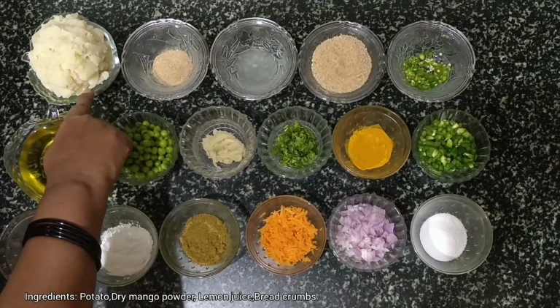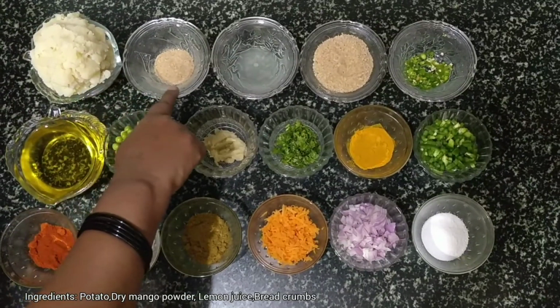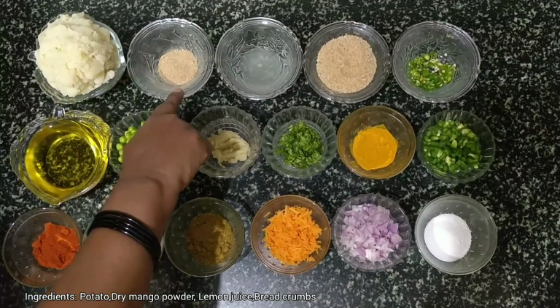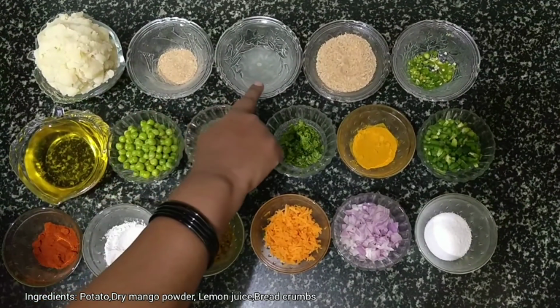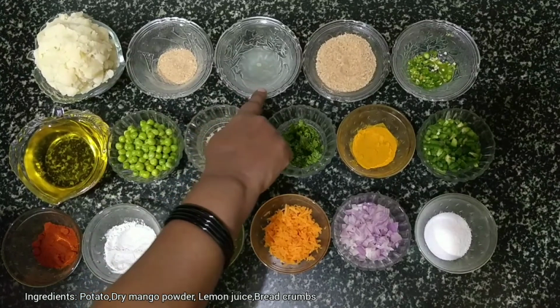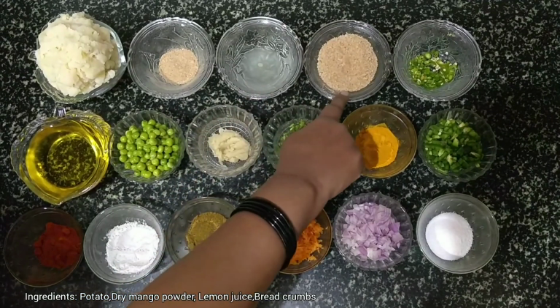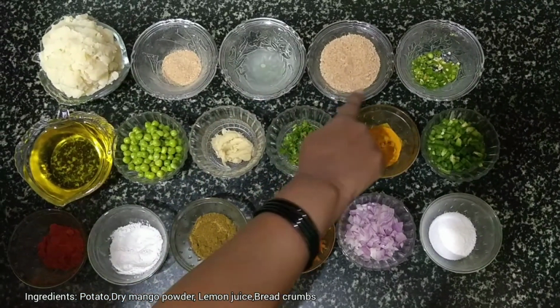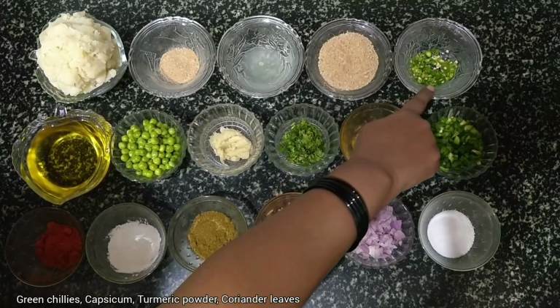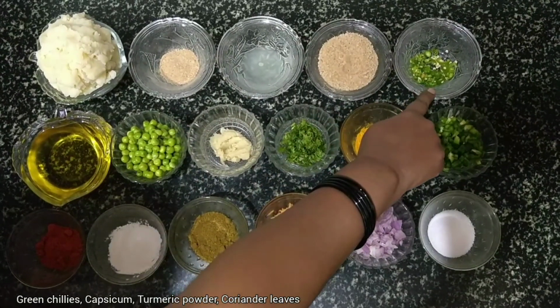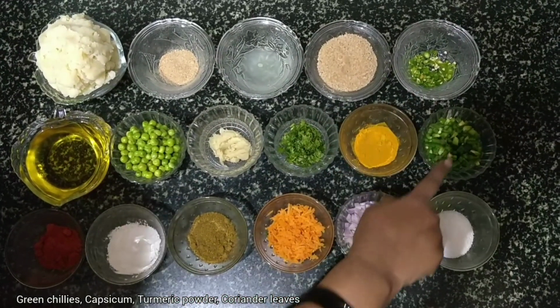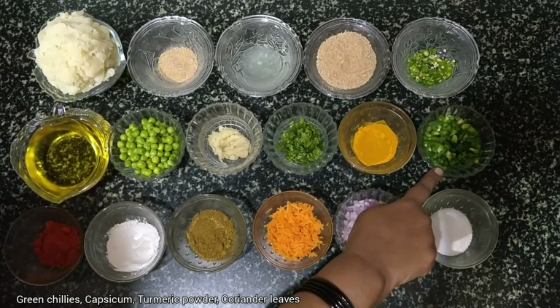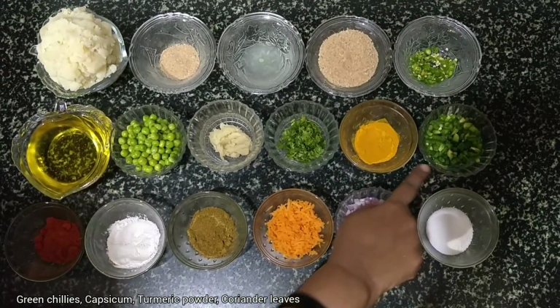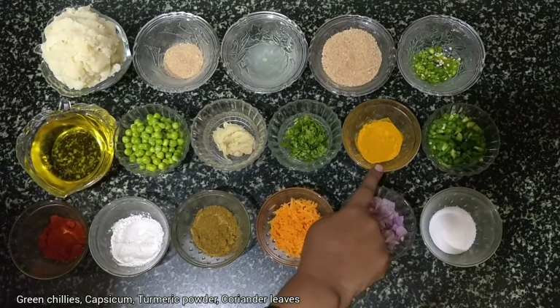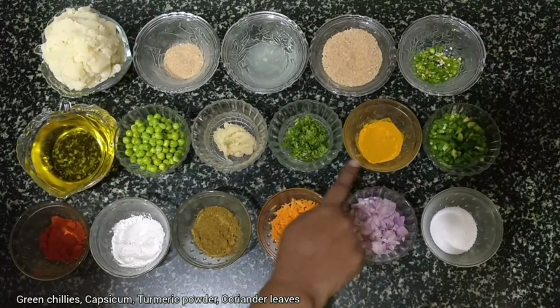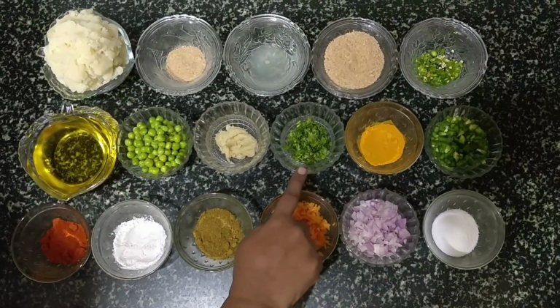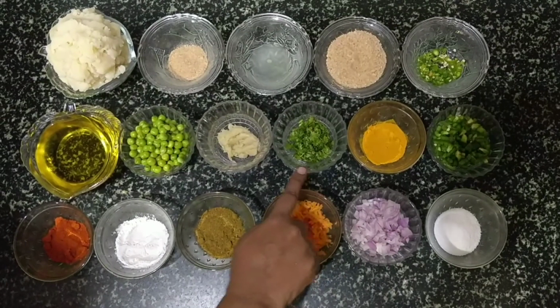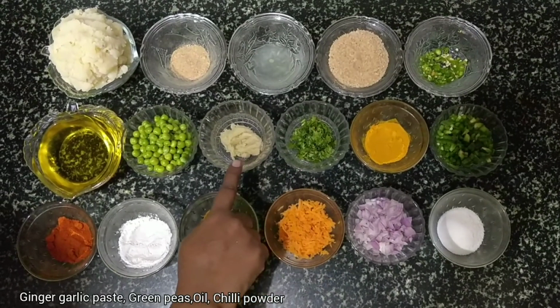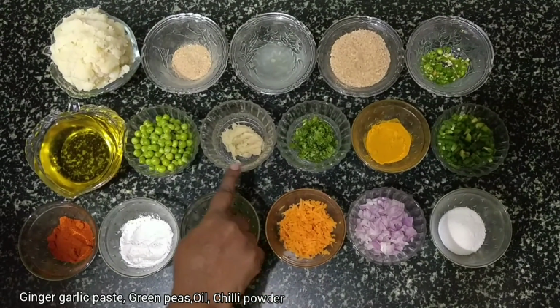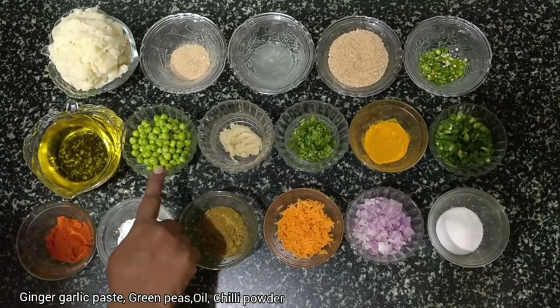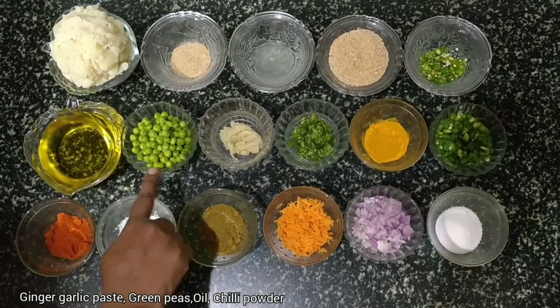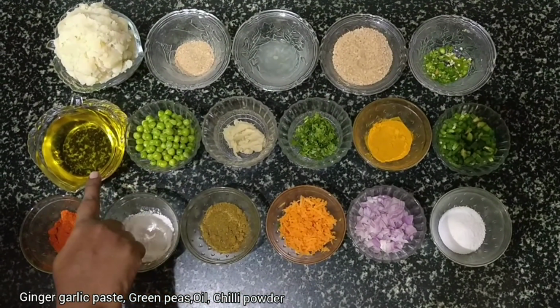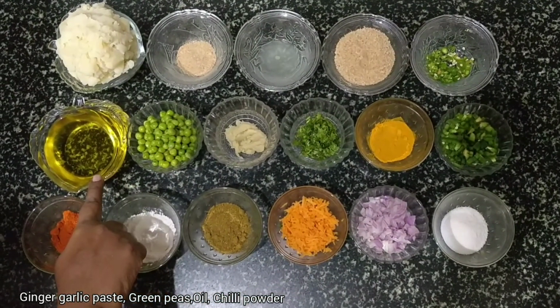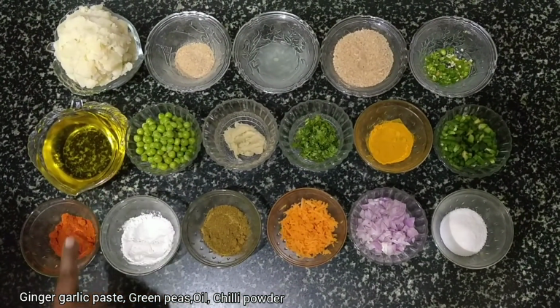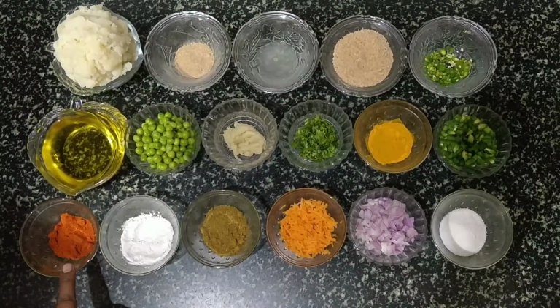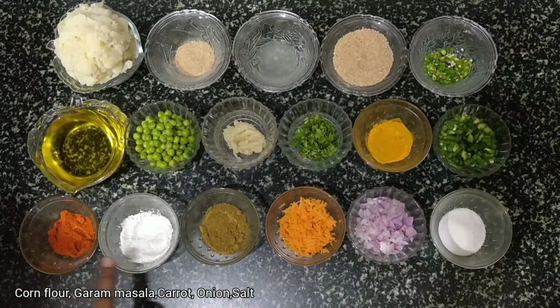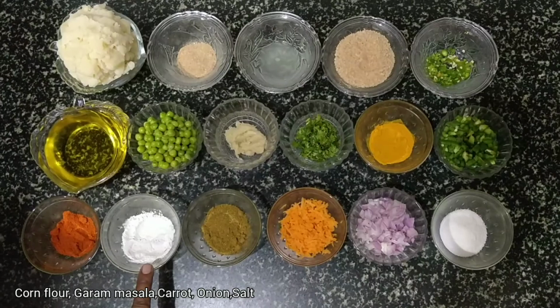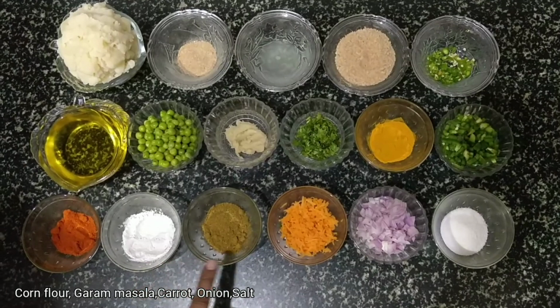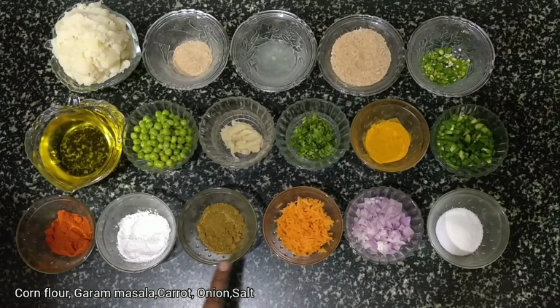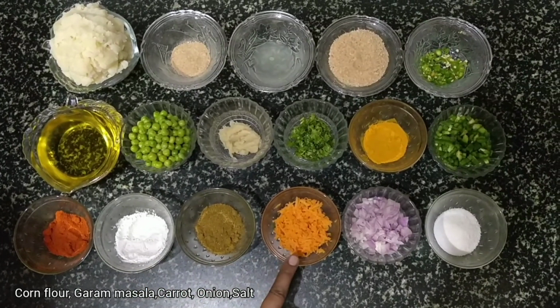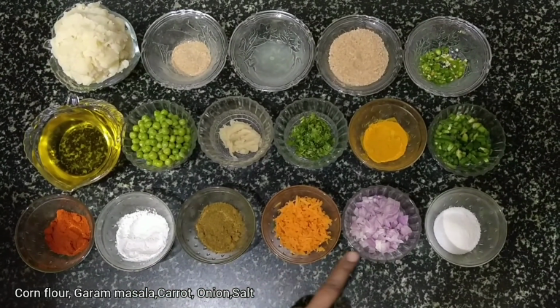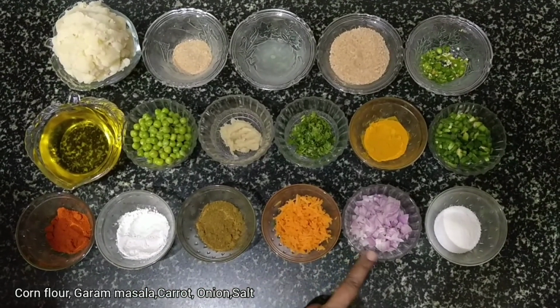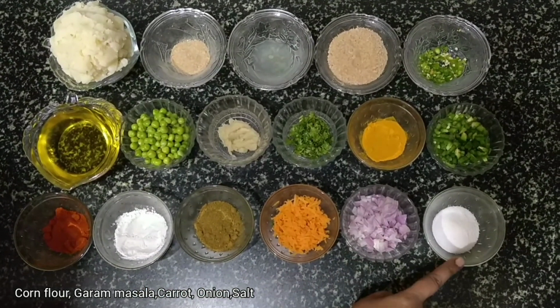Potatoes, dry mango powder, lemon juice, breadcrumbs, green chilies, capsicum, turmeric powder, coriander, ginger-garlic paste, green peas, oil, chili powder, corn flour, garam masala, carrot, onion and salt.